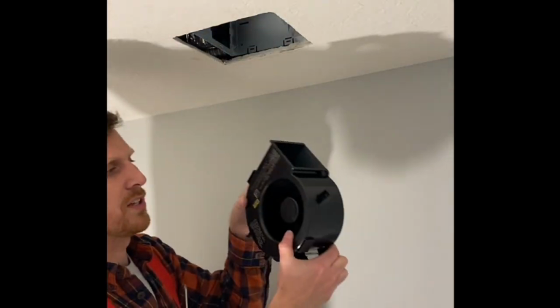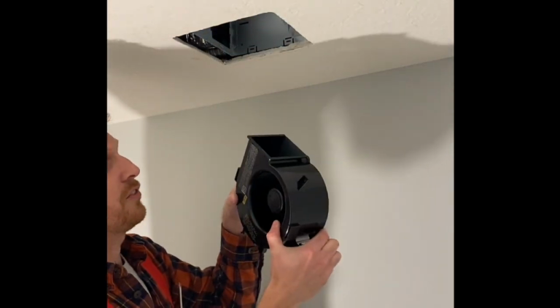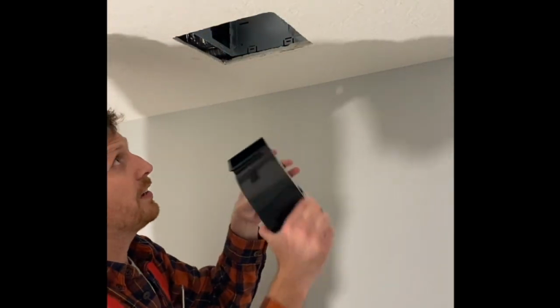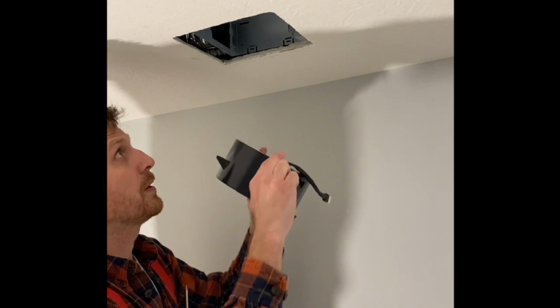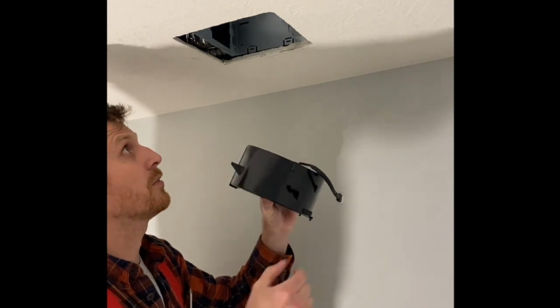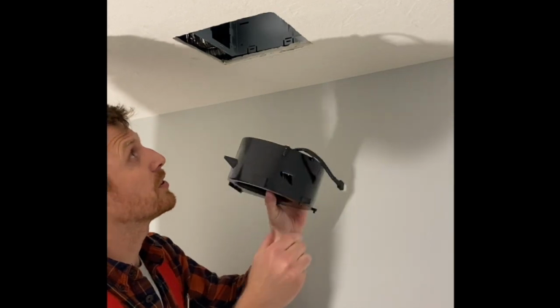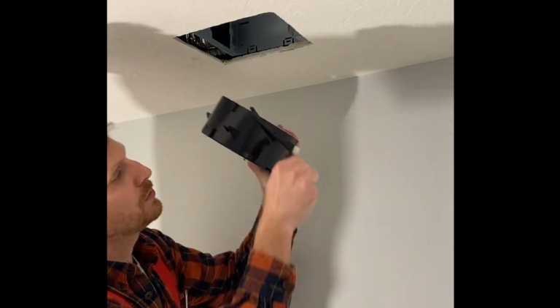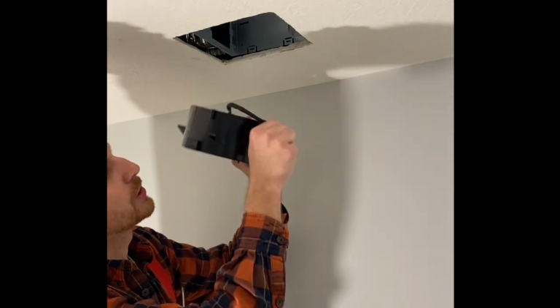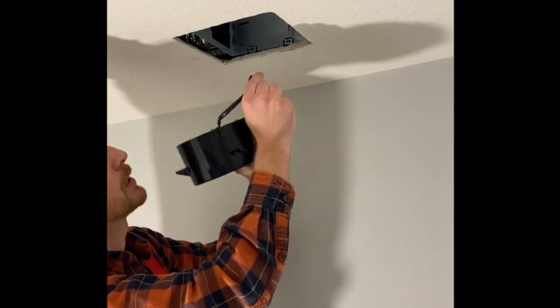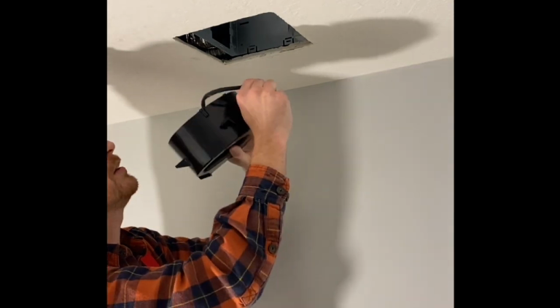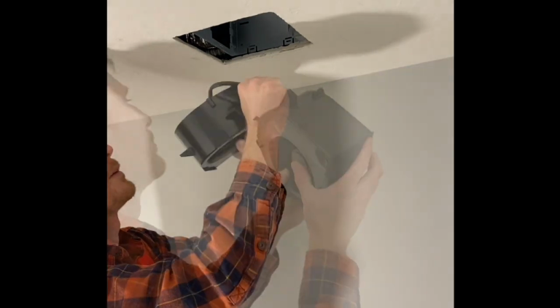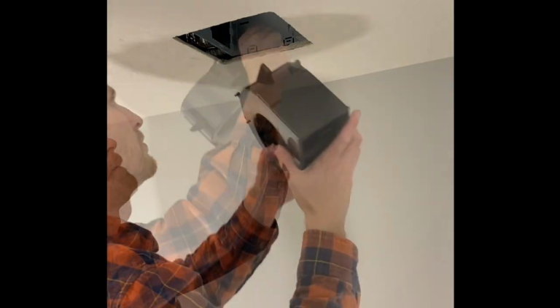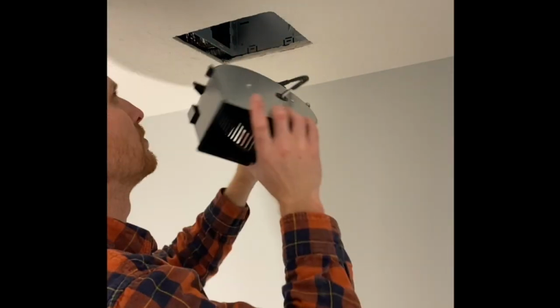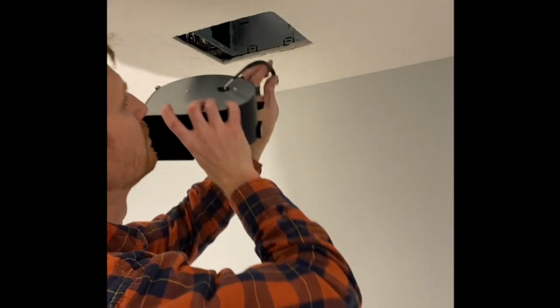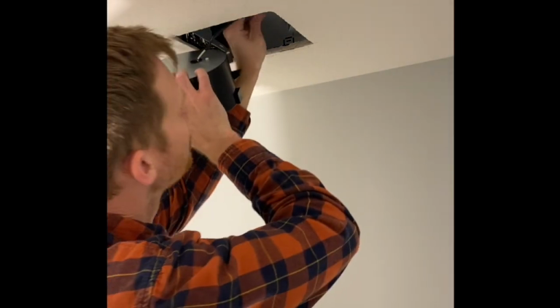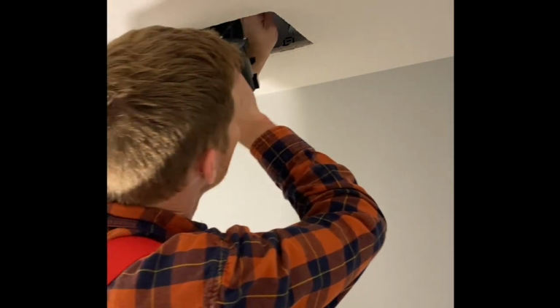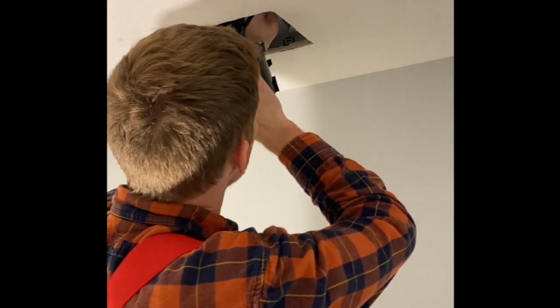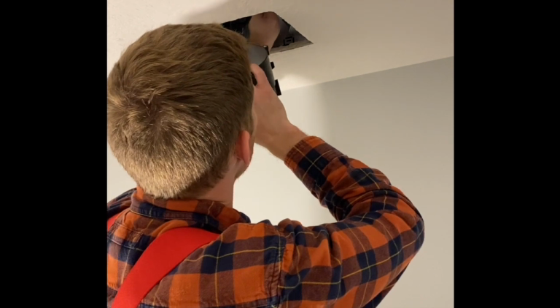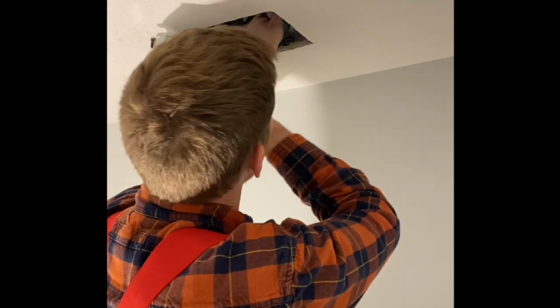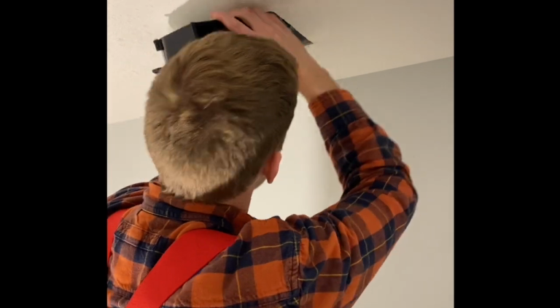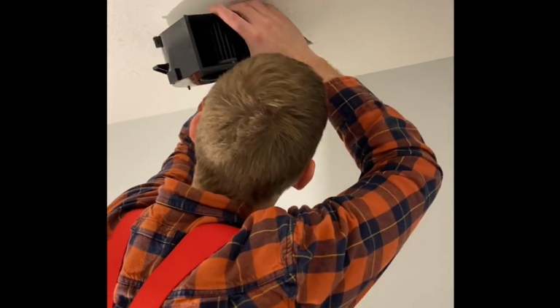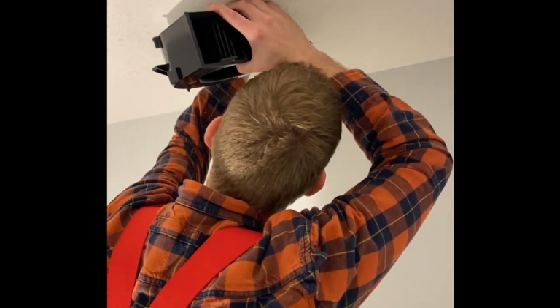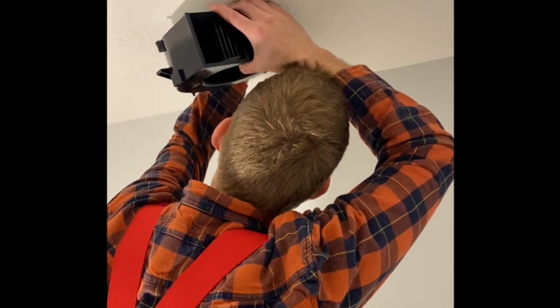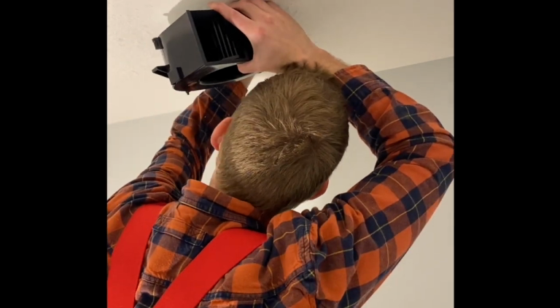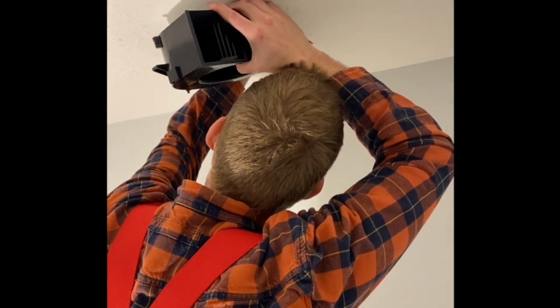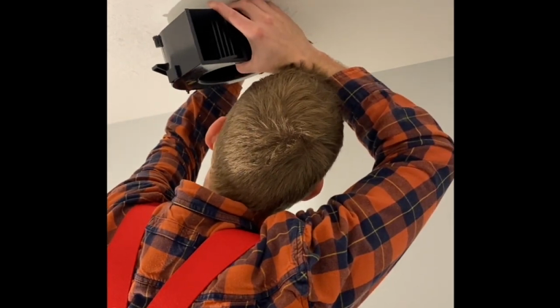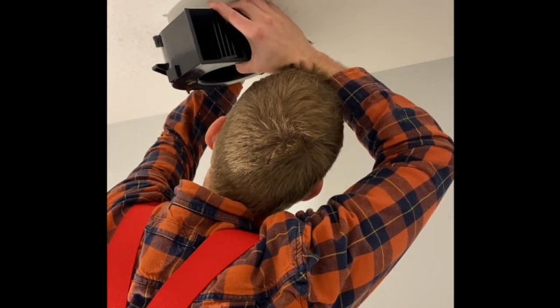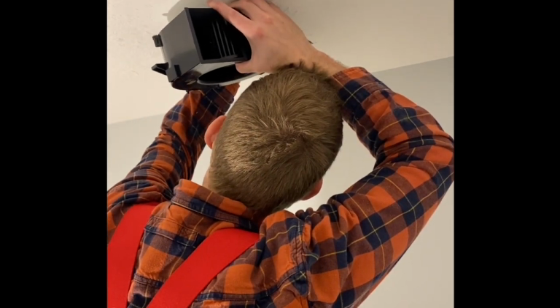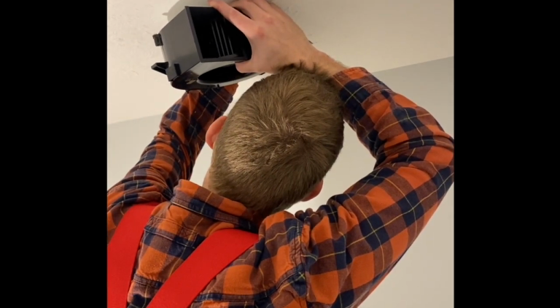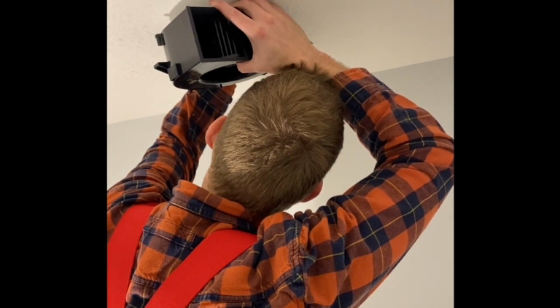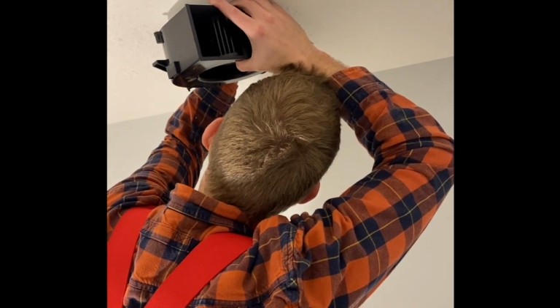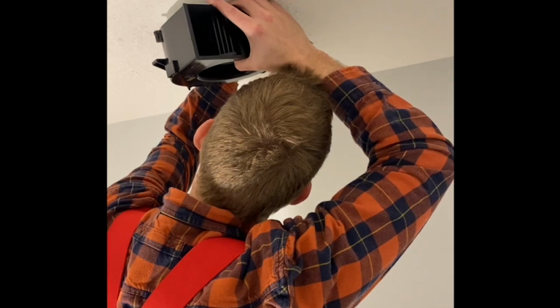Next thing: reinstall the fan up in there with three screws. Make sure to plug it in.